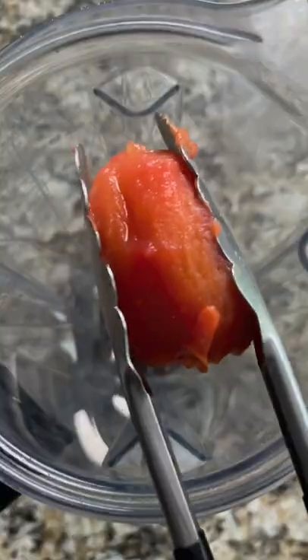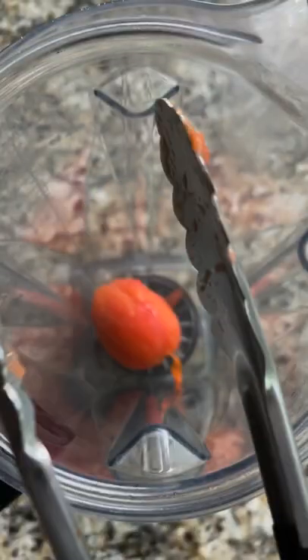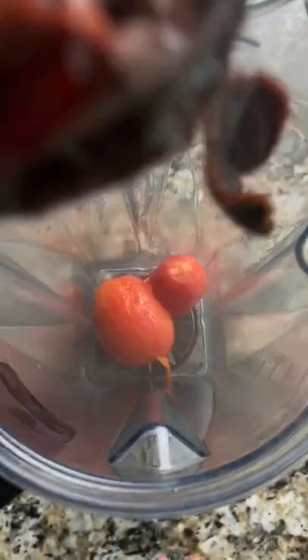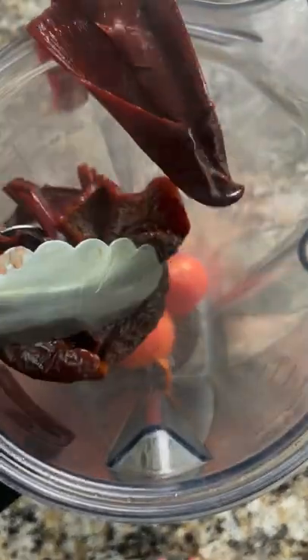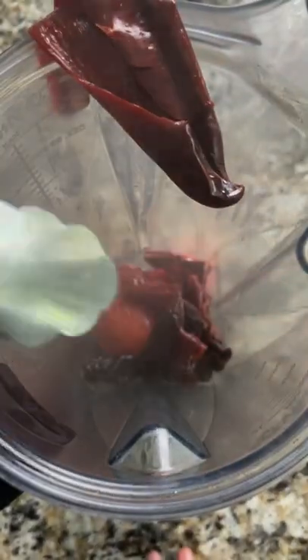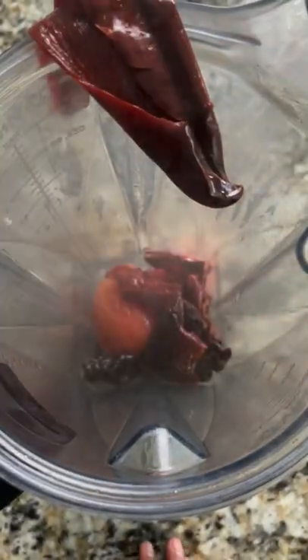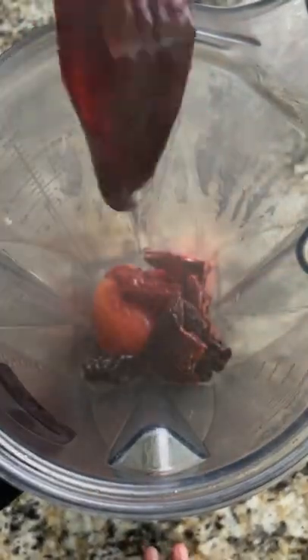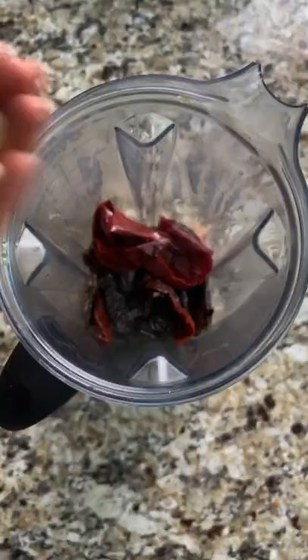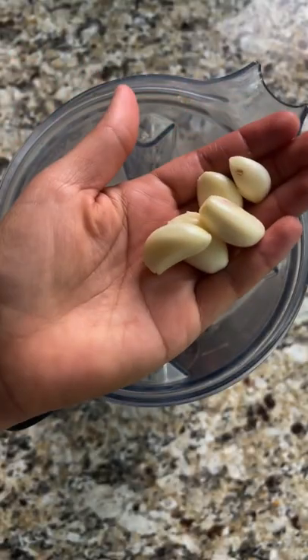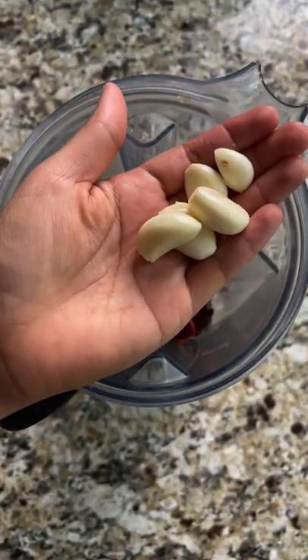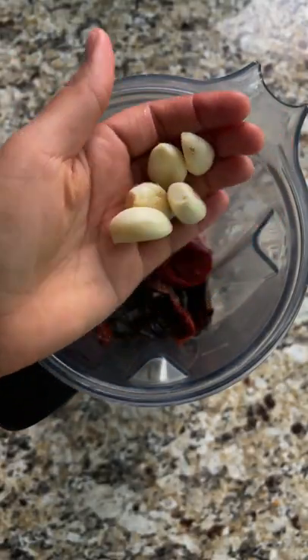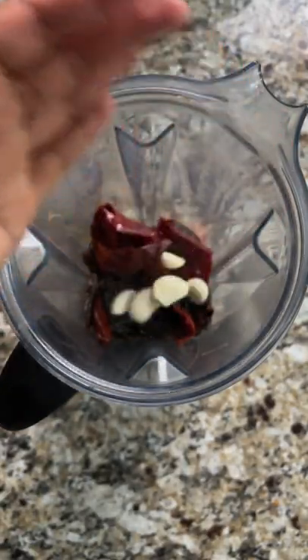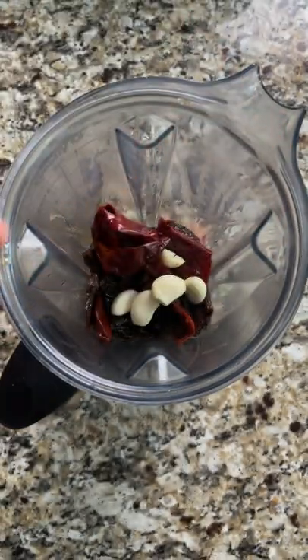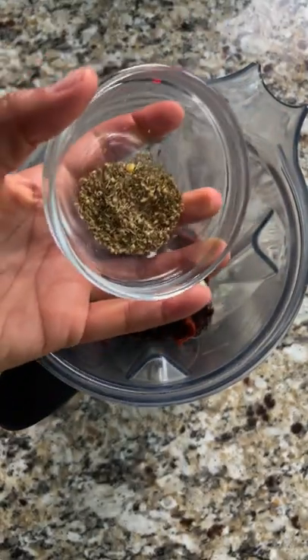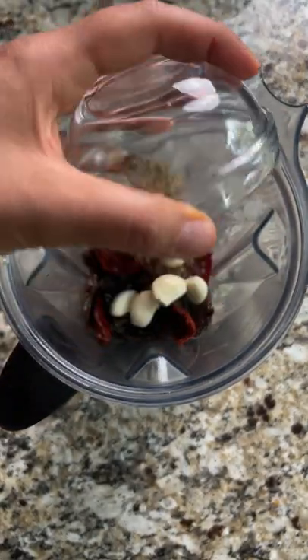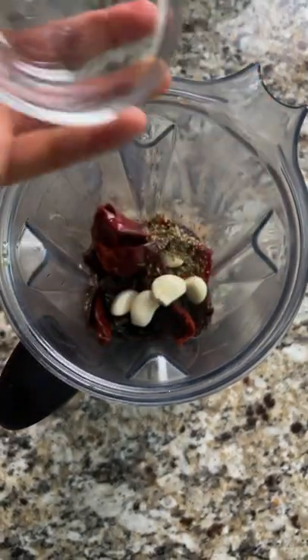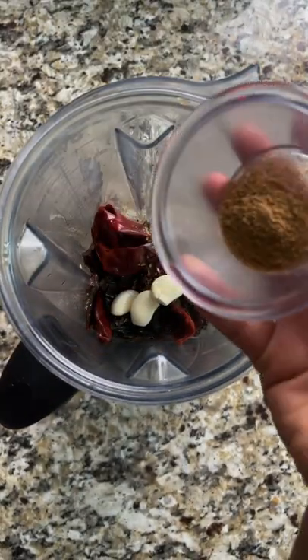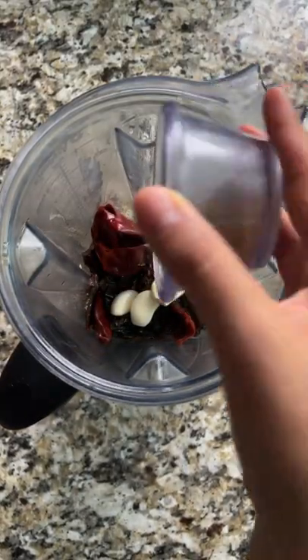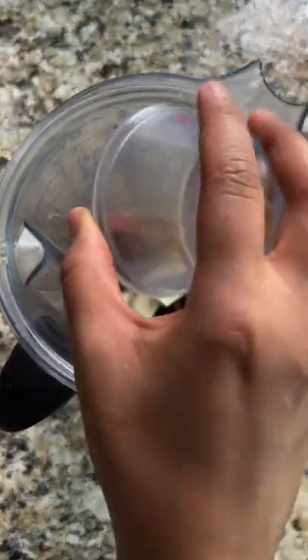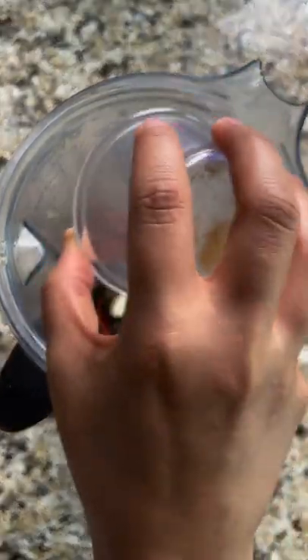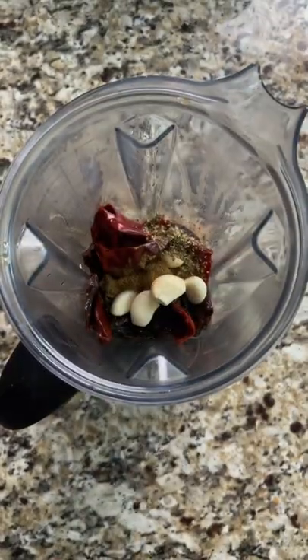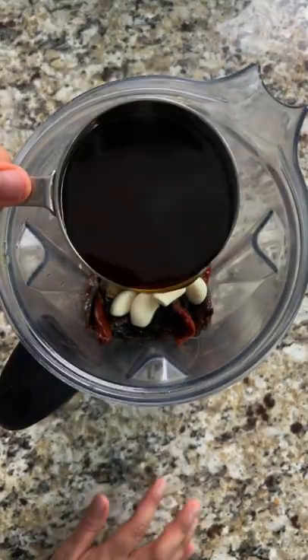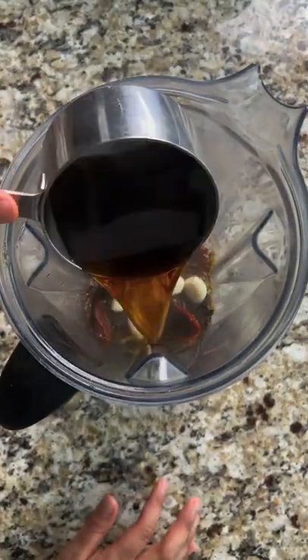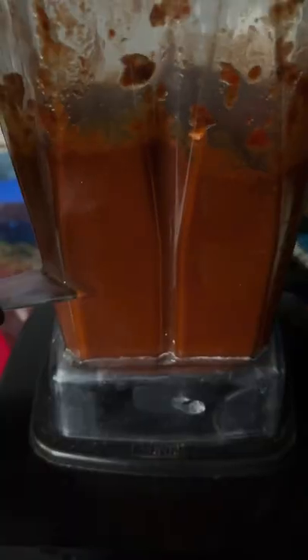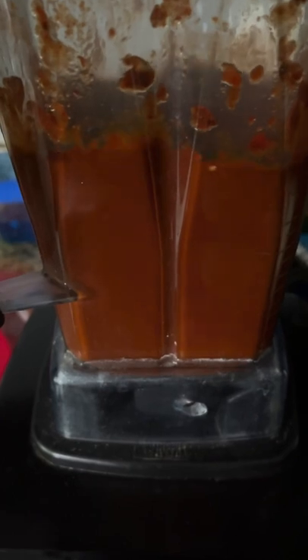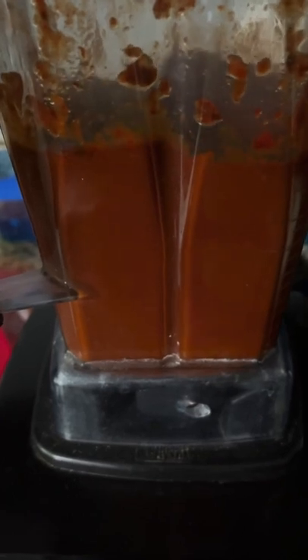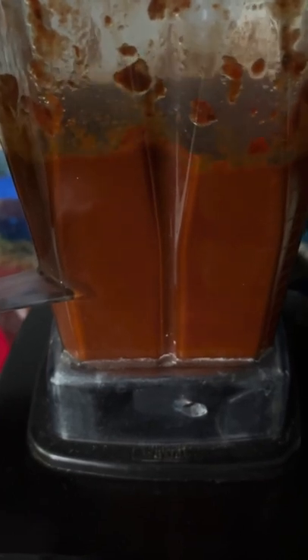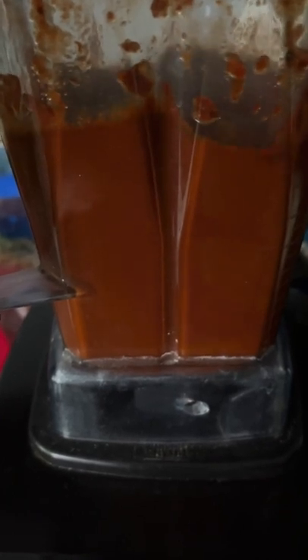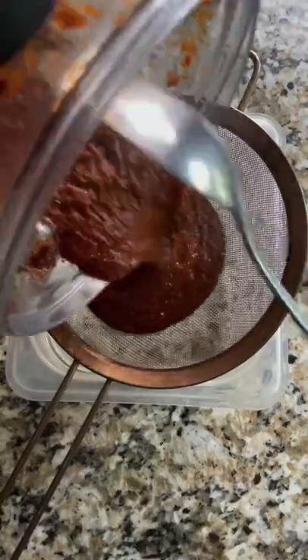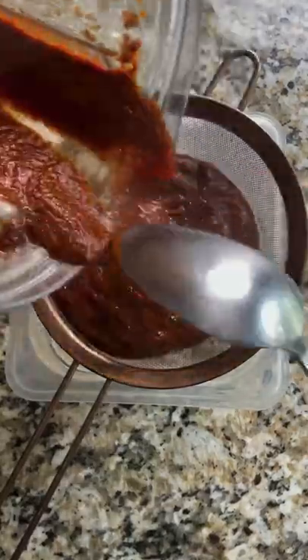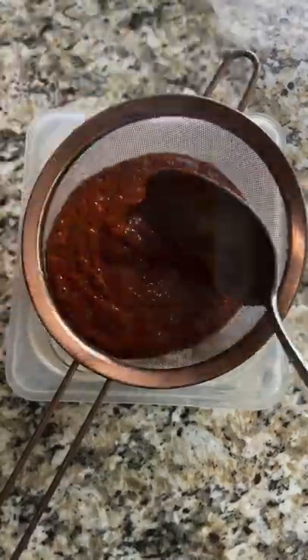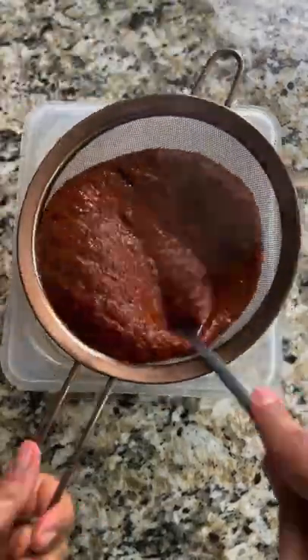In the blender, combine the tomatoes, soaked chiles, garlic, oregano, cumin, and some of the chile soaking water. Blend until smooth and pass through a fine mesh strainer.